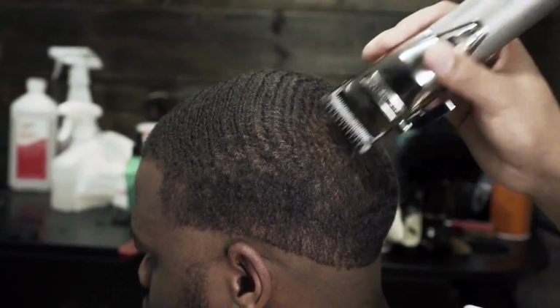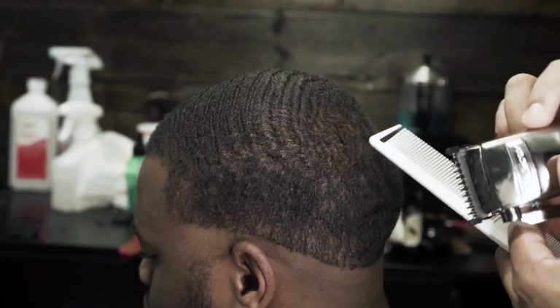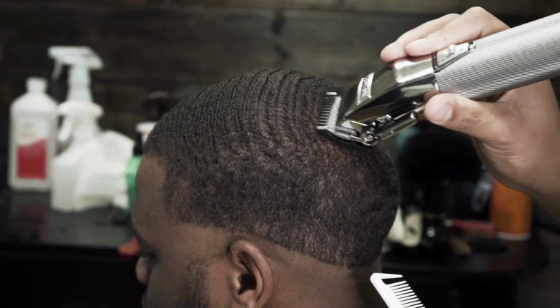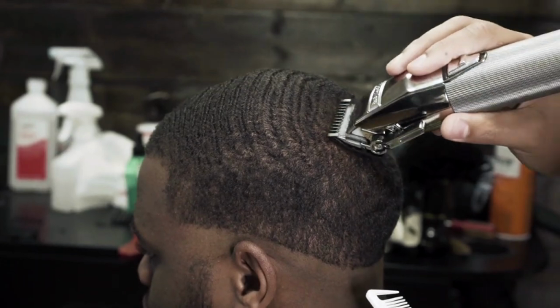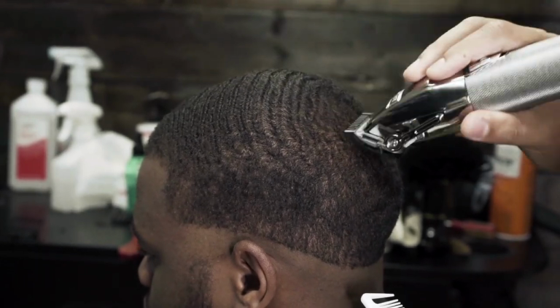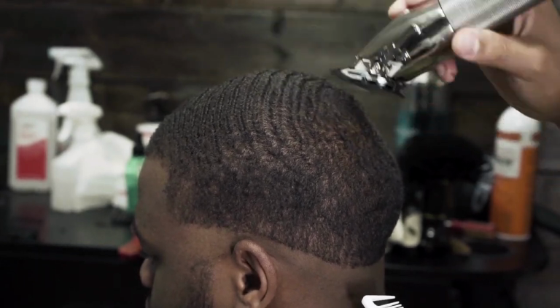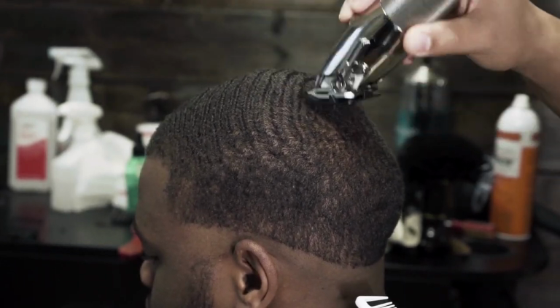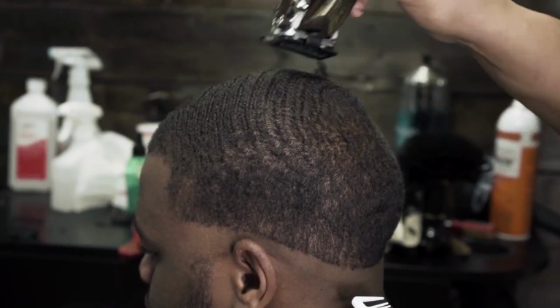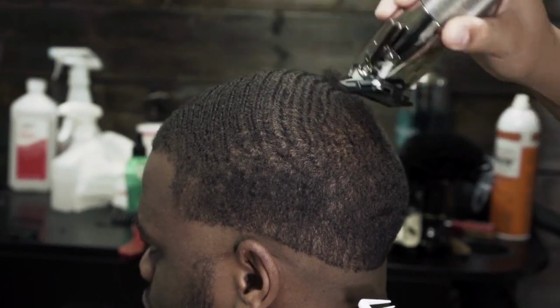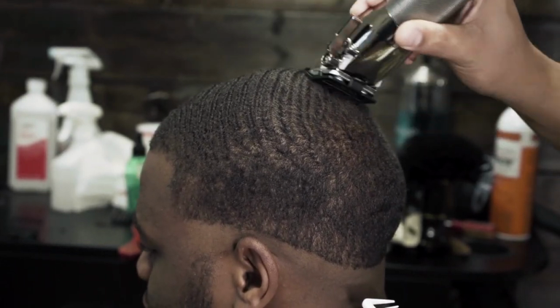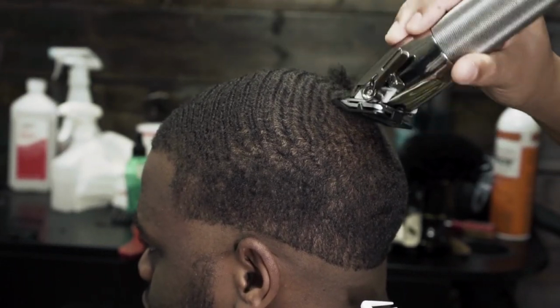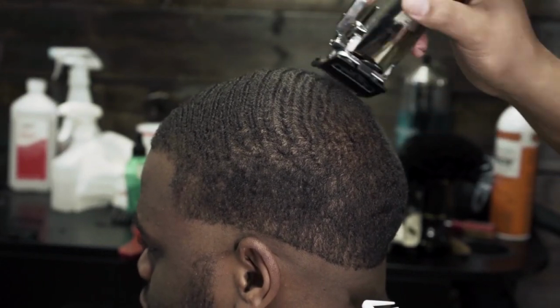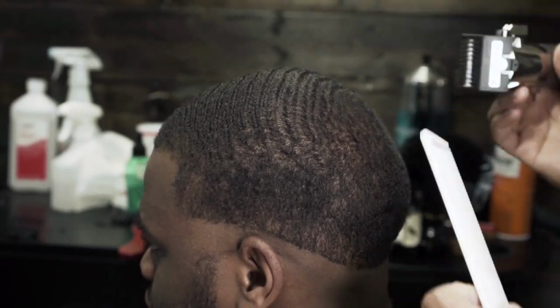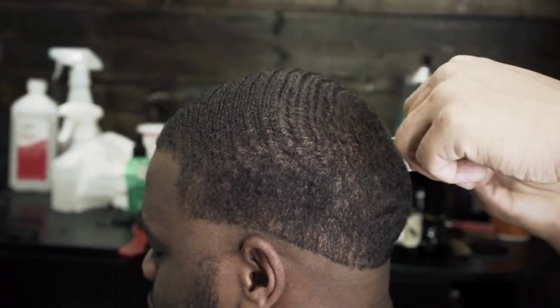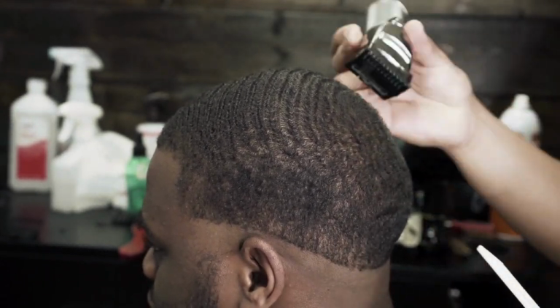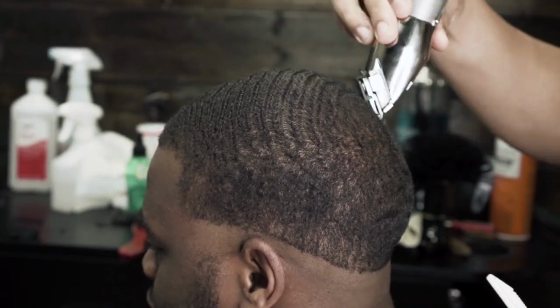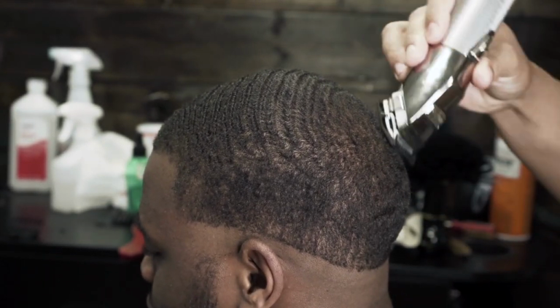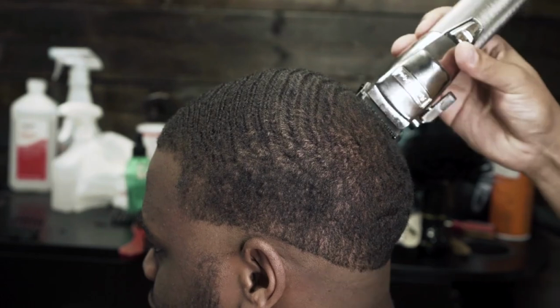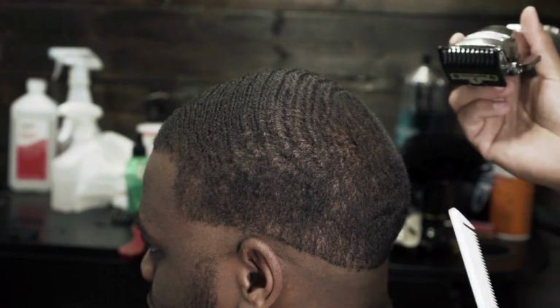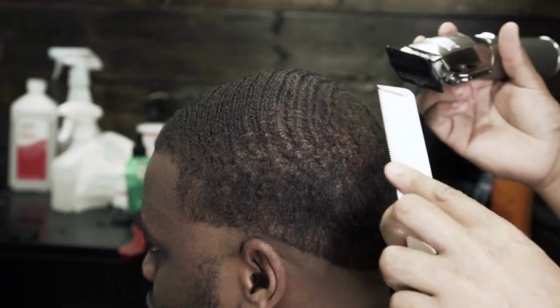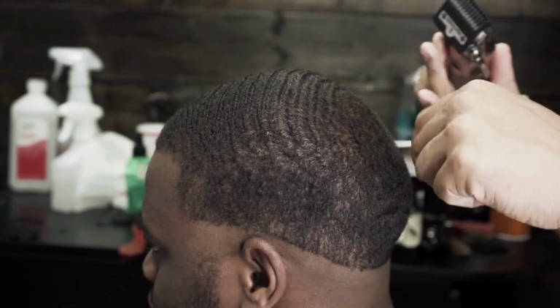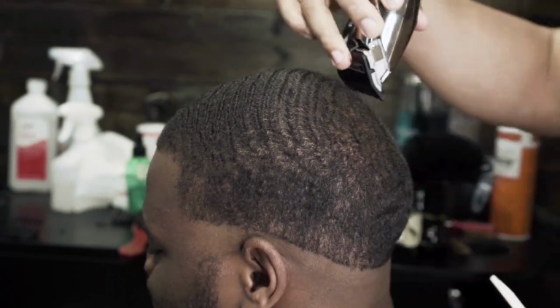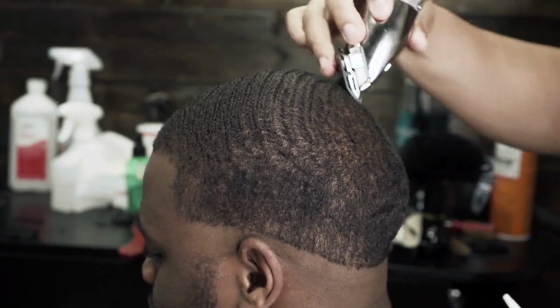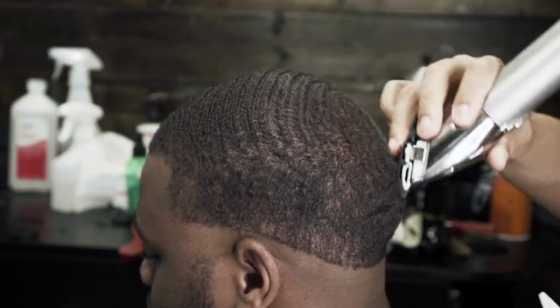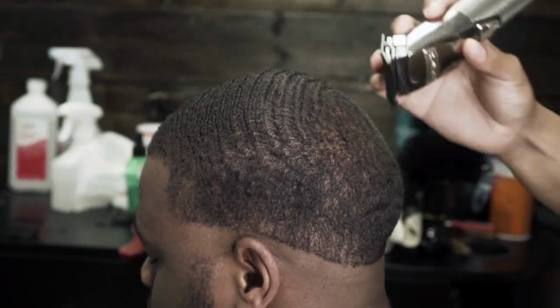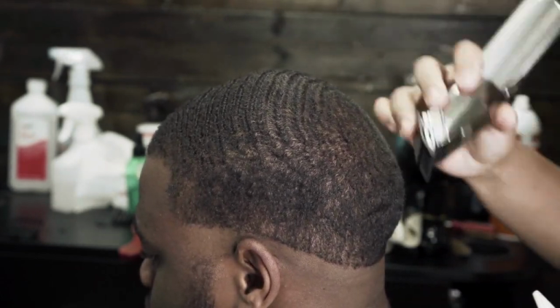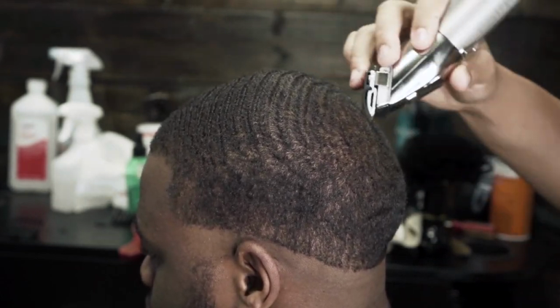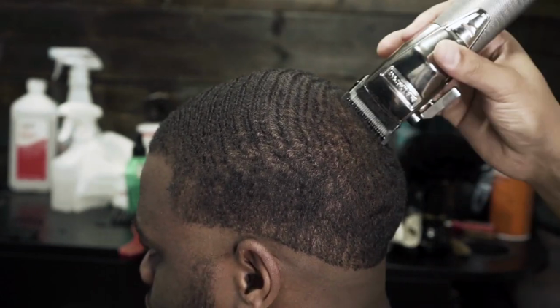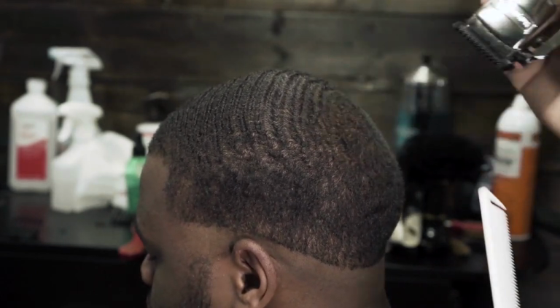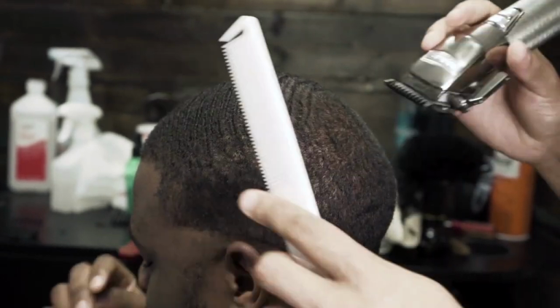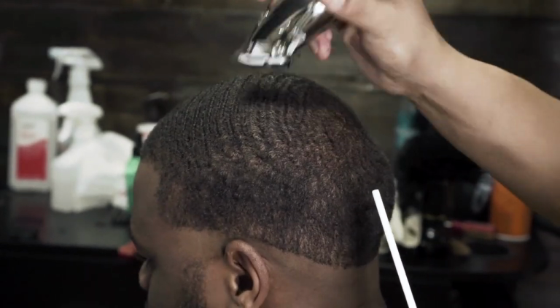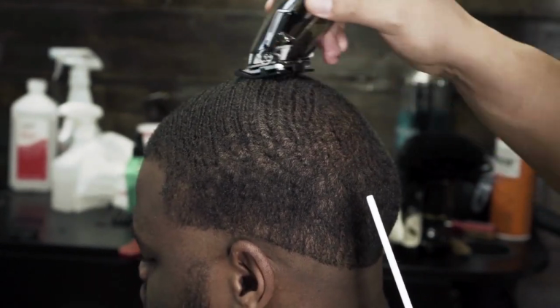Remember to be careful in this crown area. You can easily gap someone if you don't know how the hair grows. So if you're unsure how it grows, be sure to comb it first so that way you know which direction the swirl grows in.